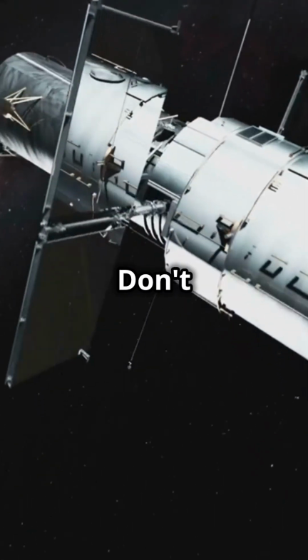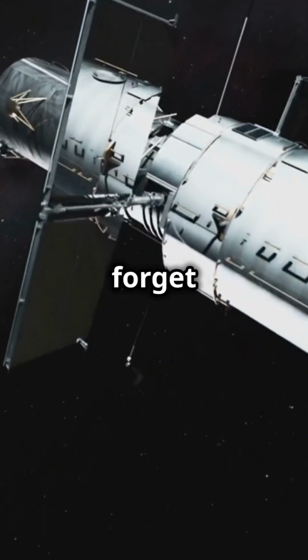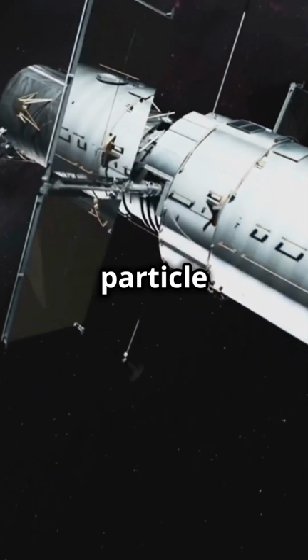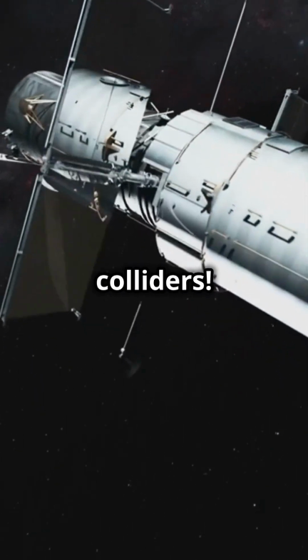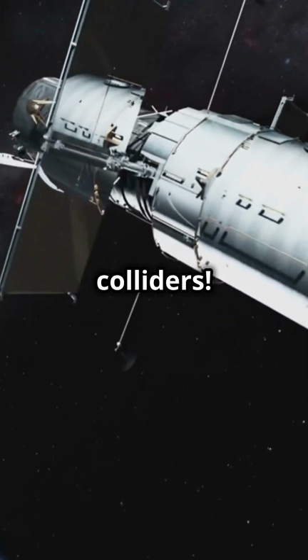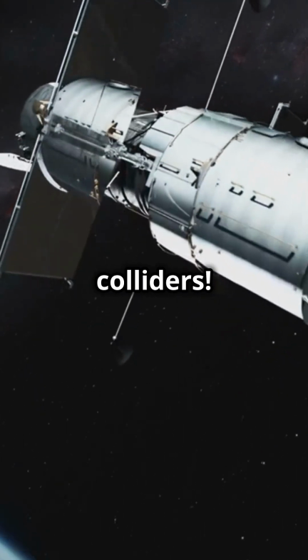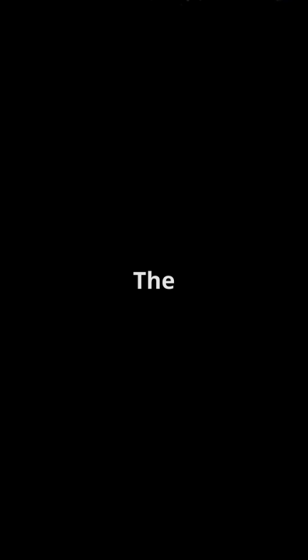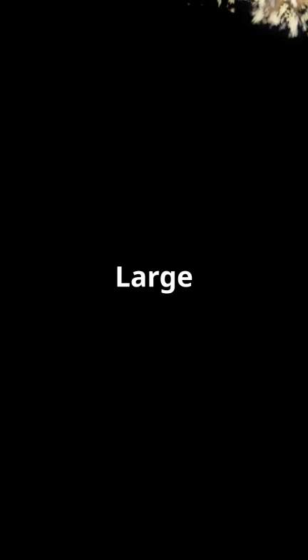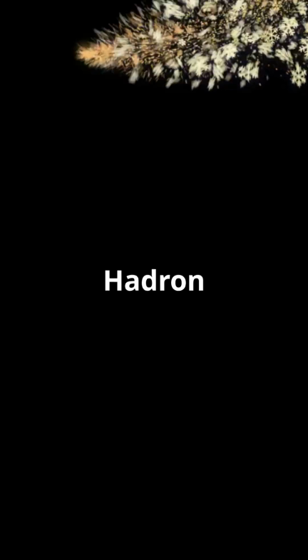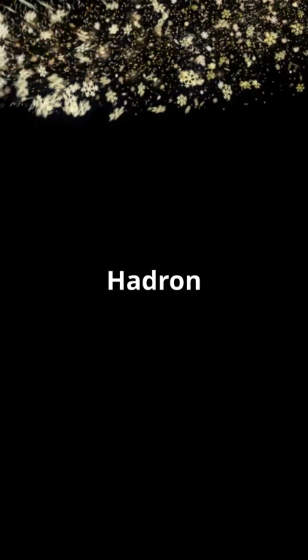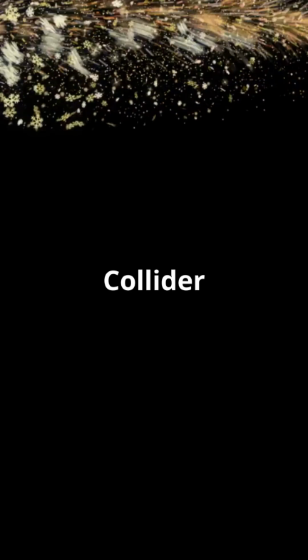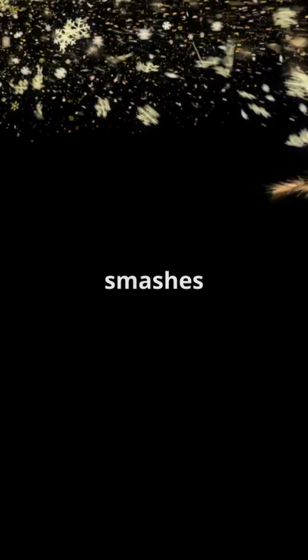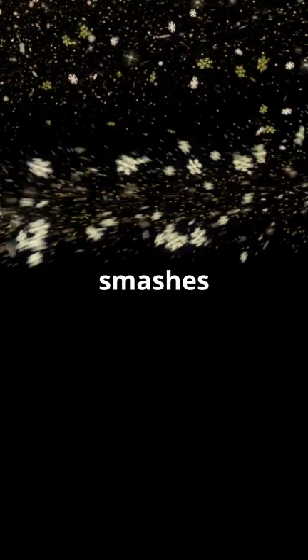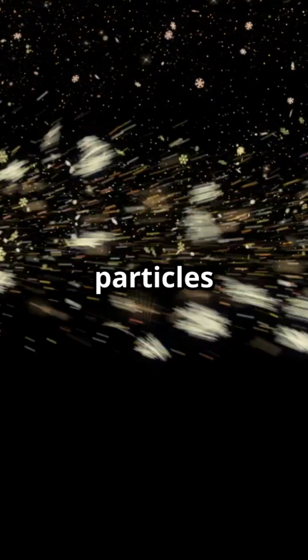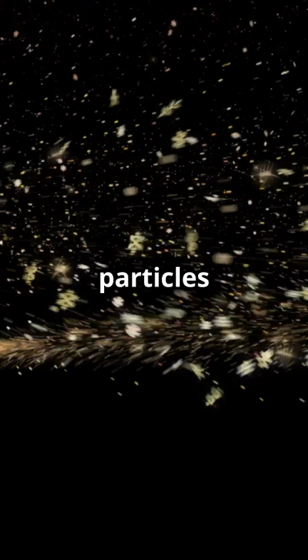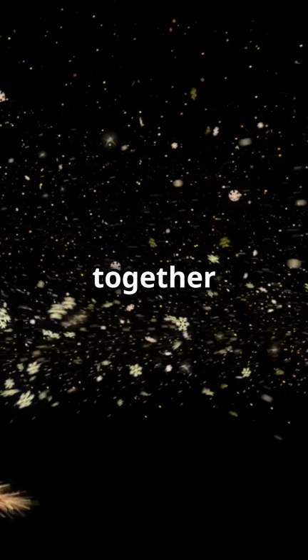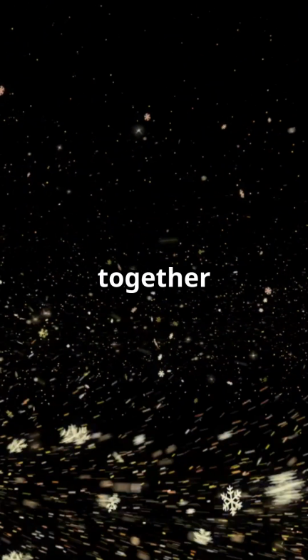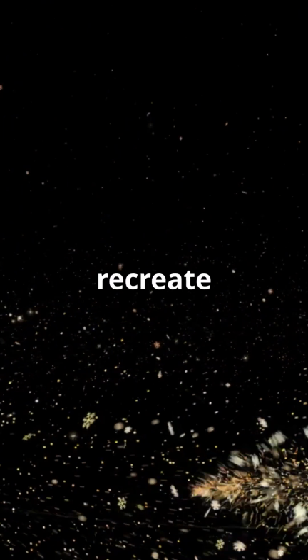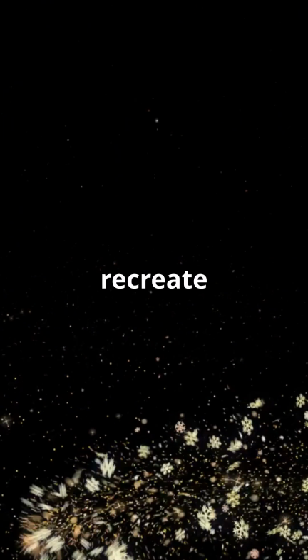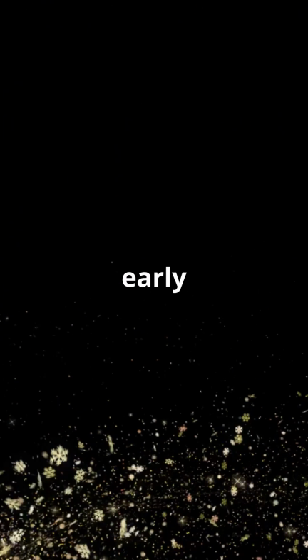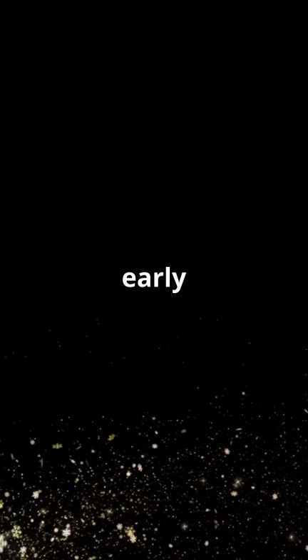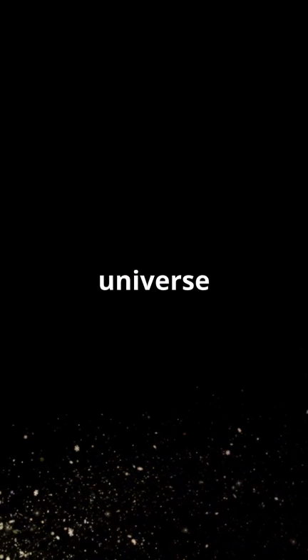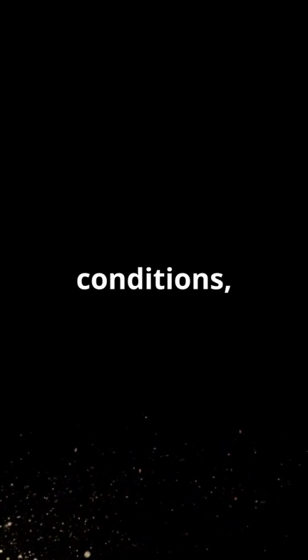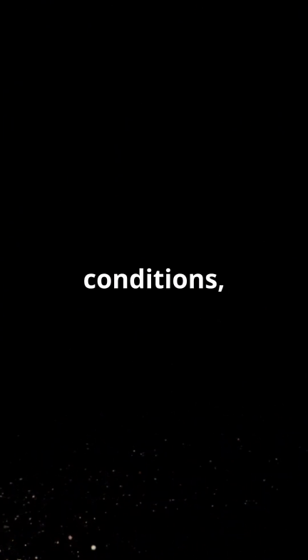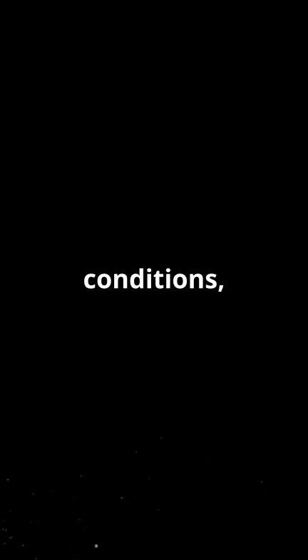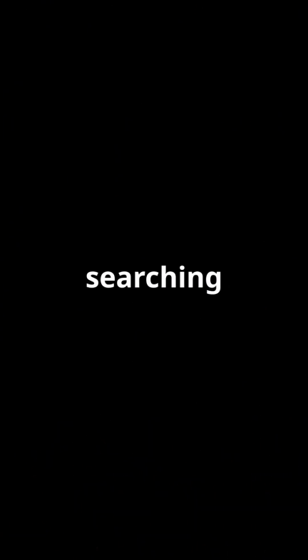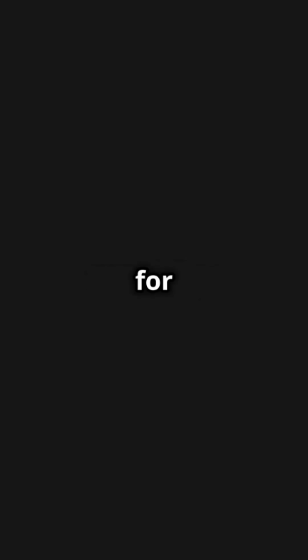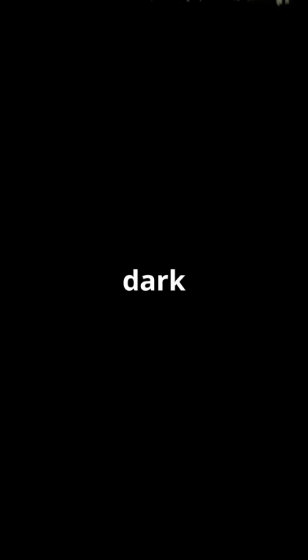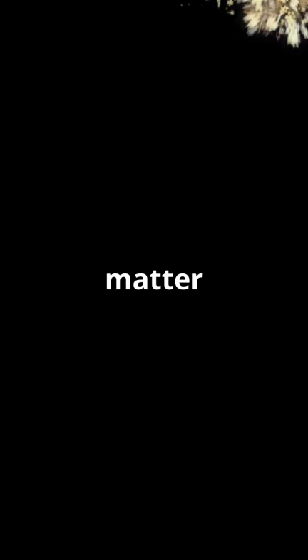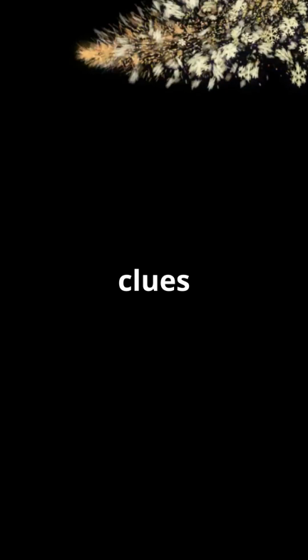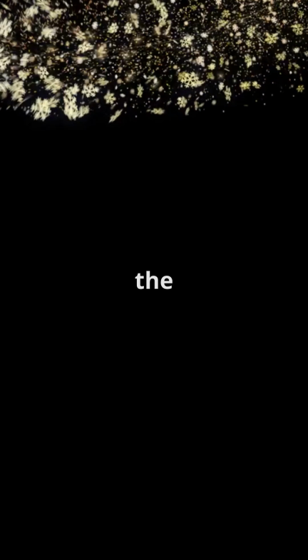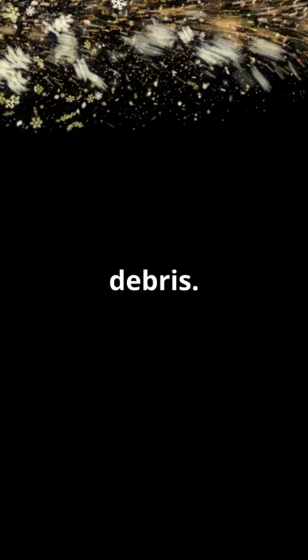Don't forget particle colliders. The Large Hadron Collider smashes particles together to recreate early universe conditions, searching for dark matter clues in the debris.